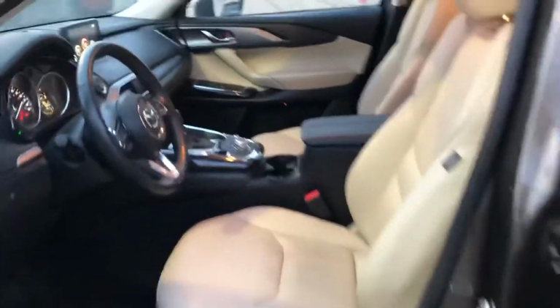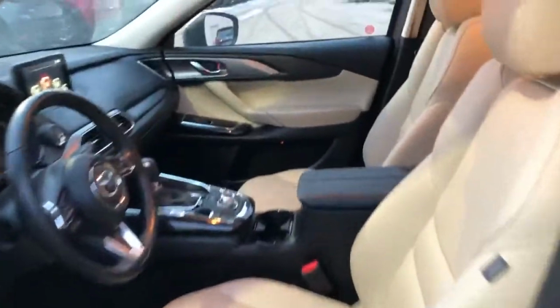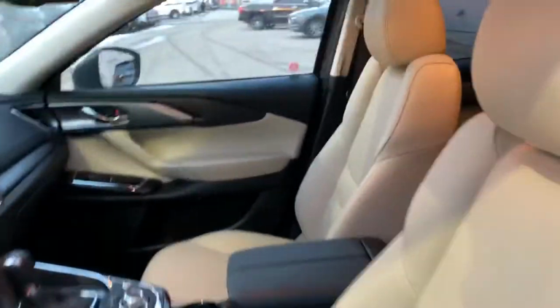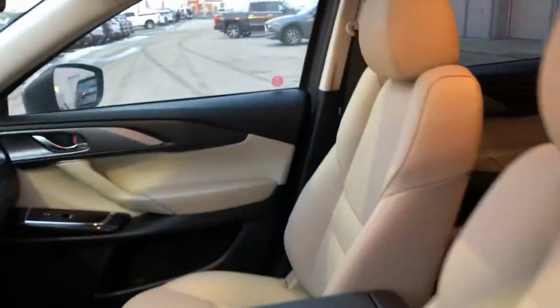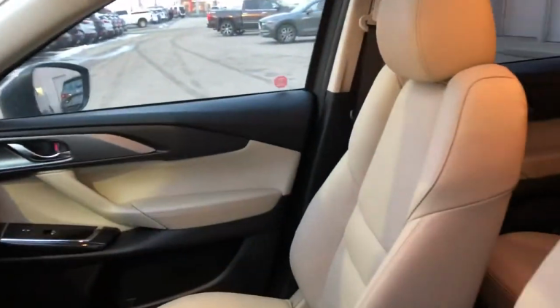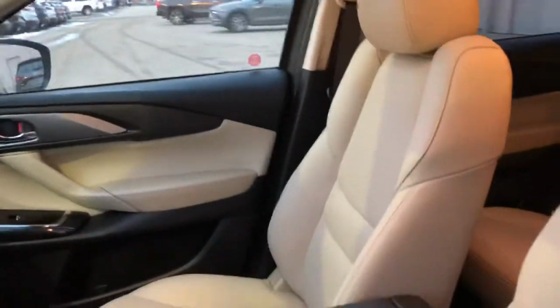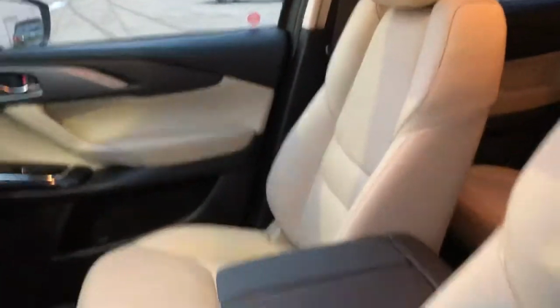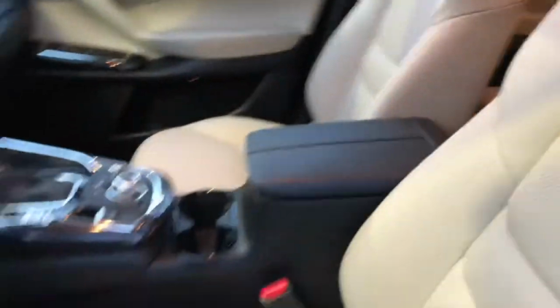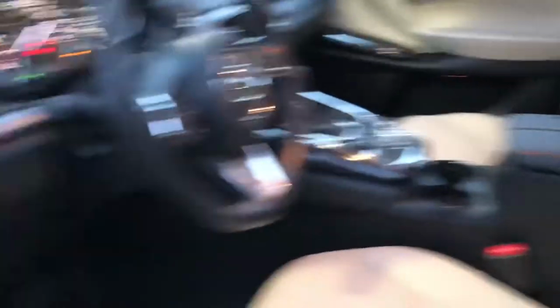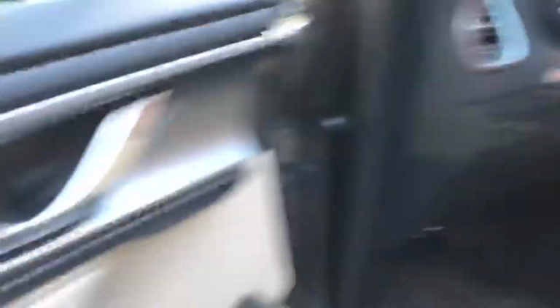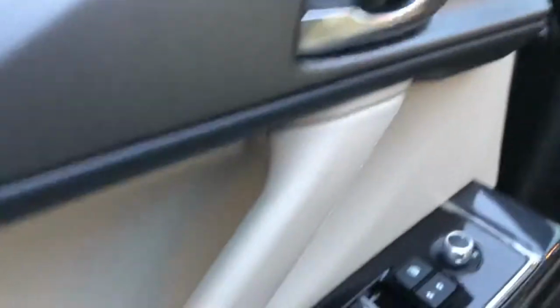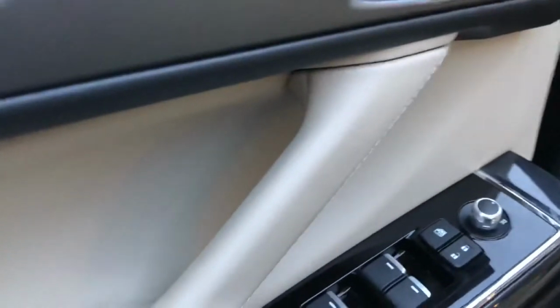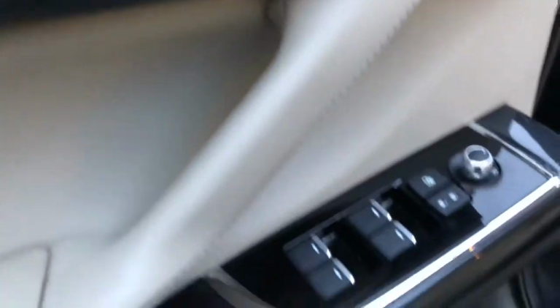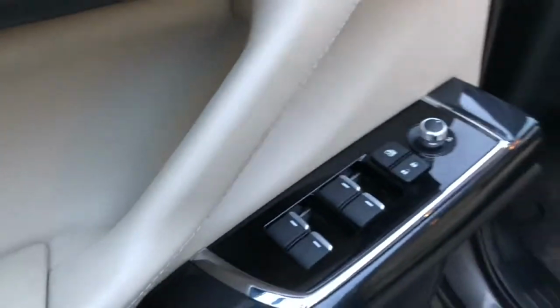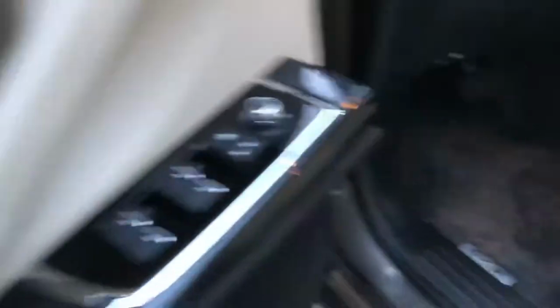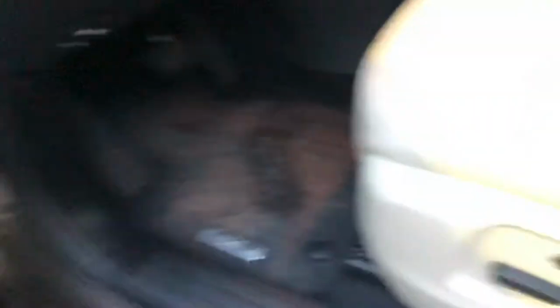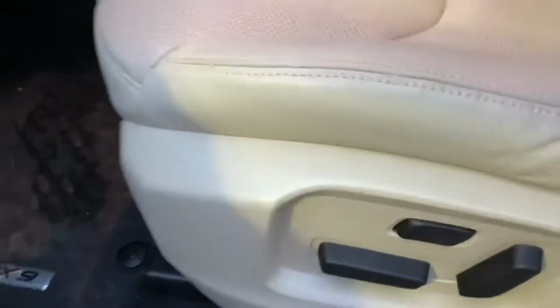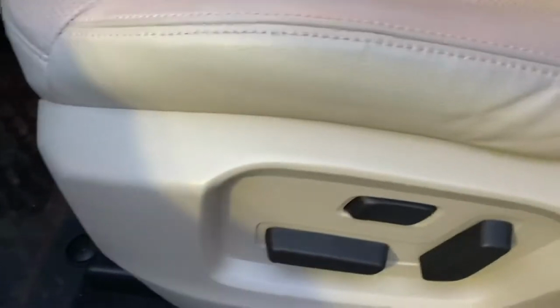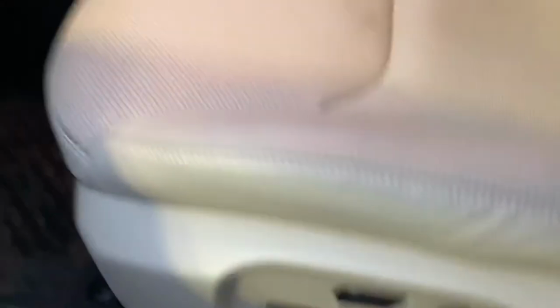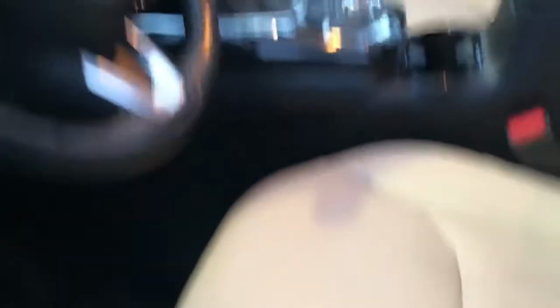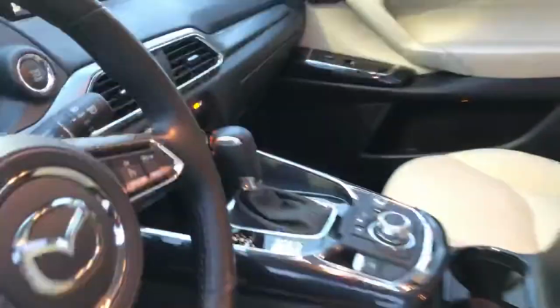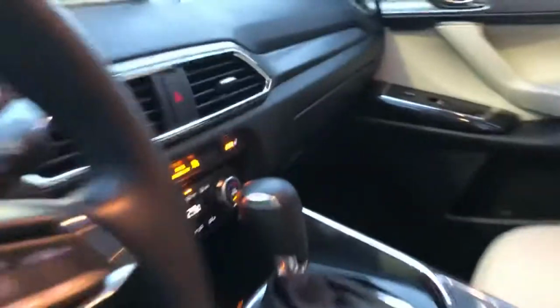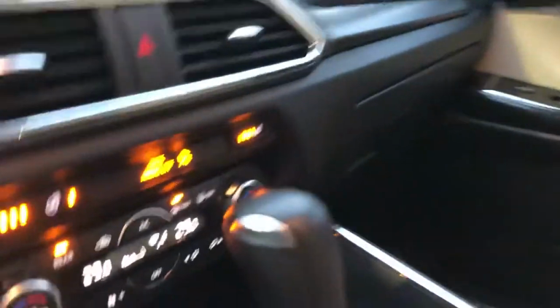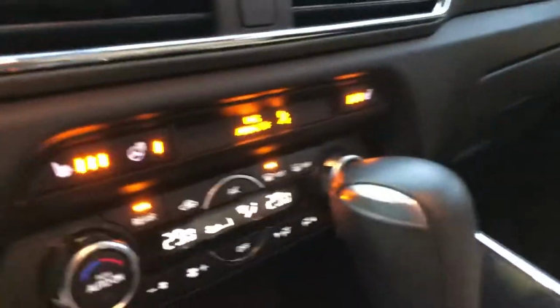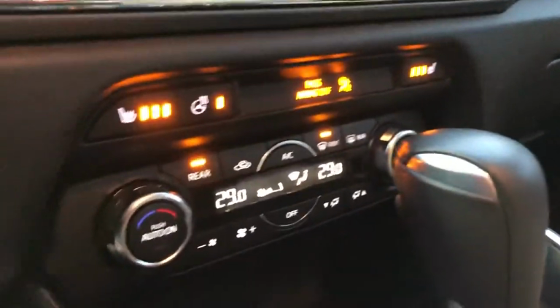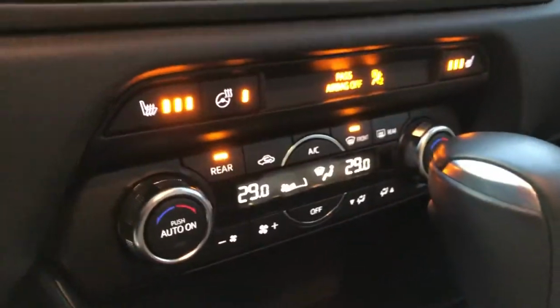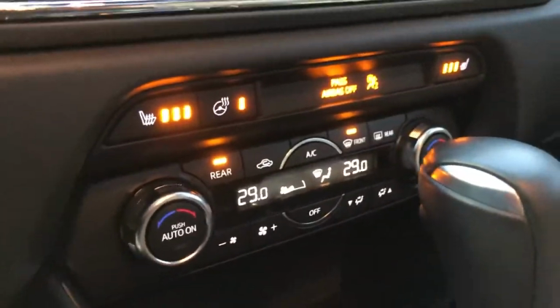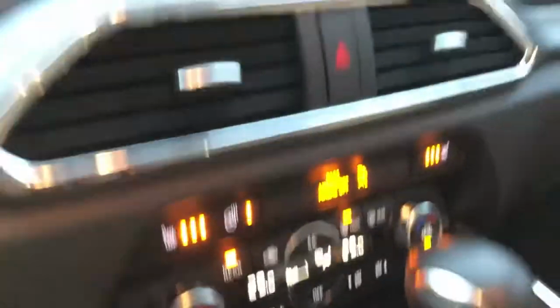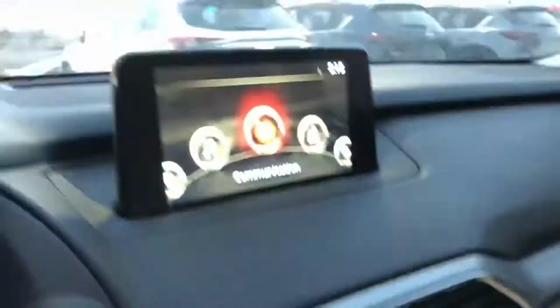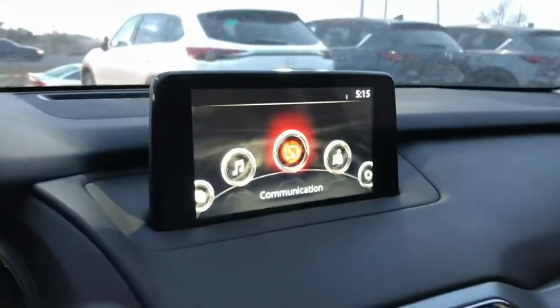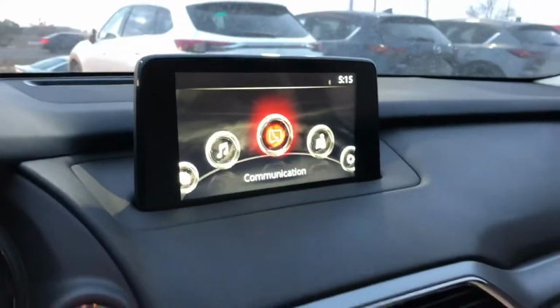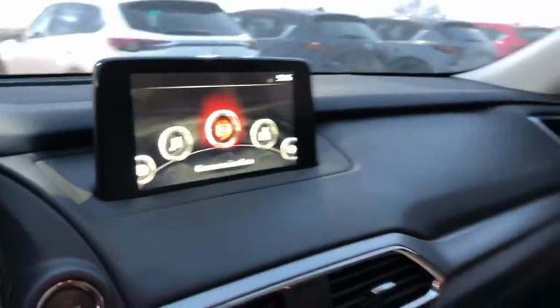Beautiful two-tone color interior, power locks, power seats, heated seats, ignition wheel, dual climate control, and backup camera.